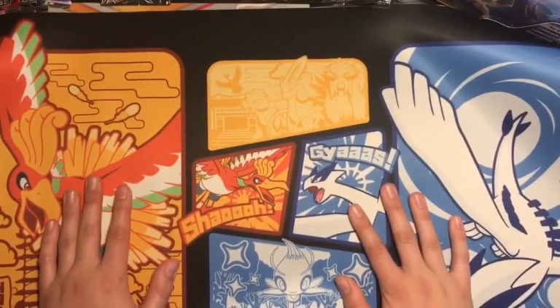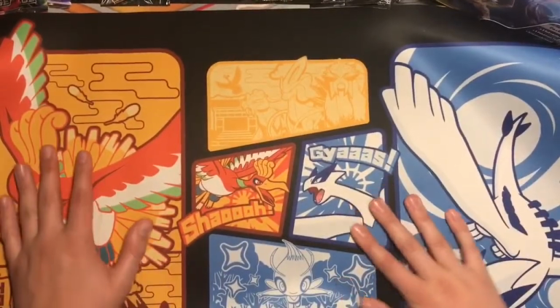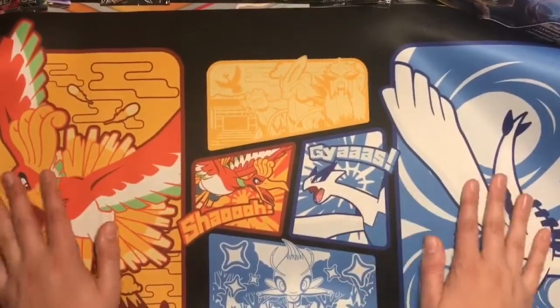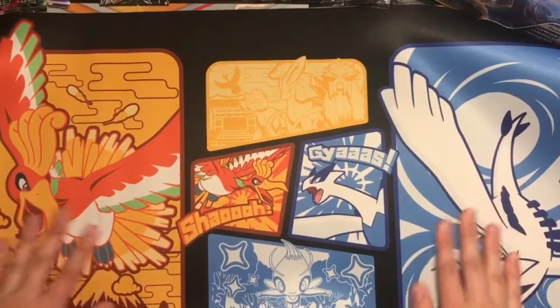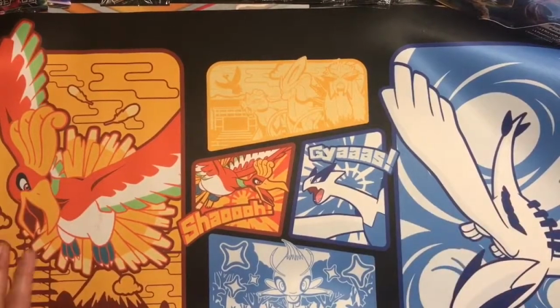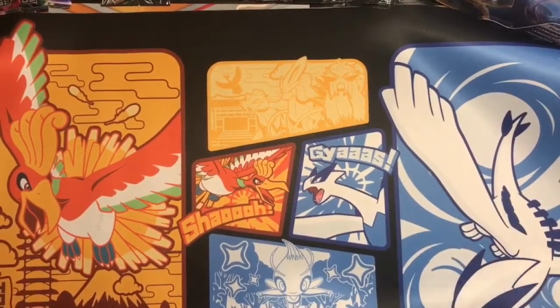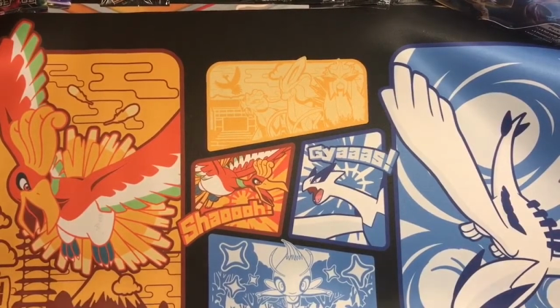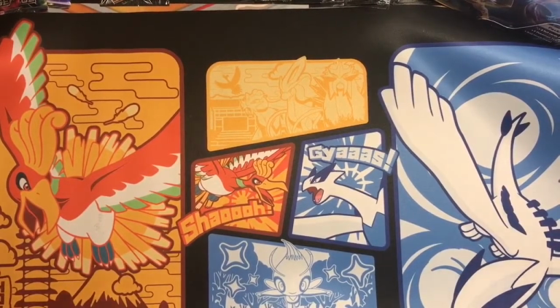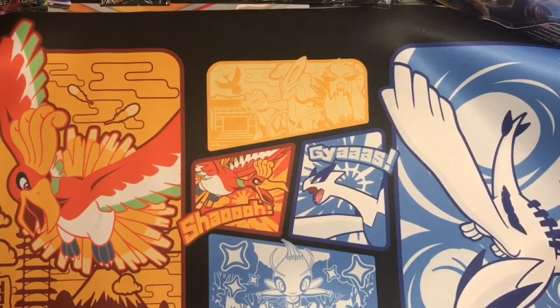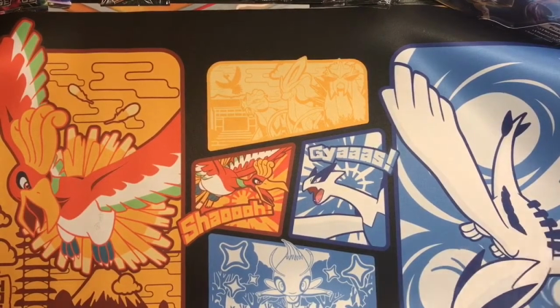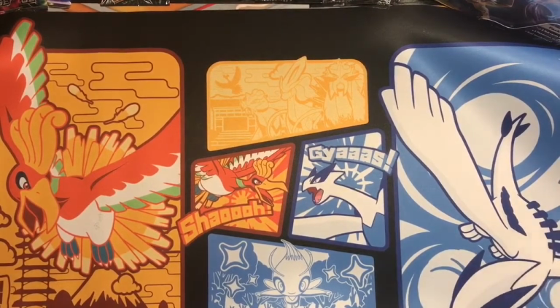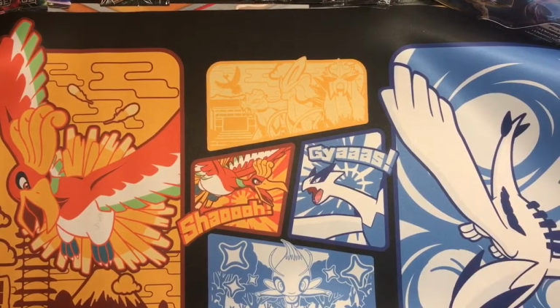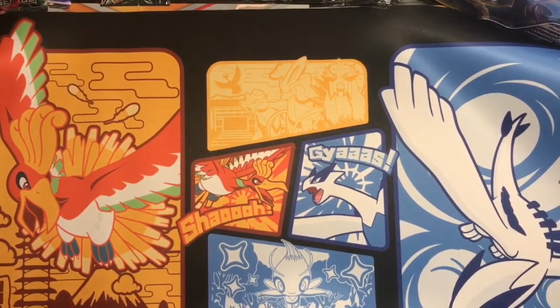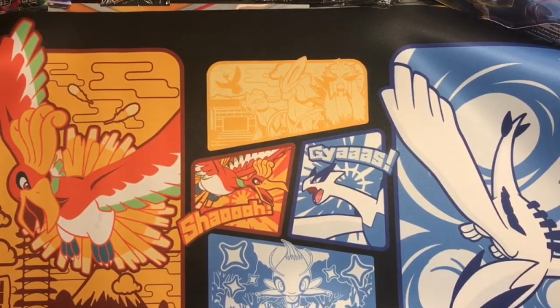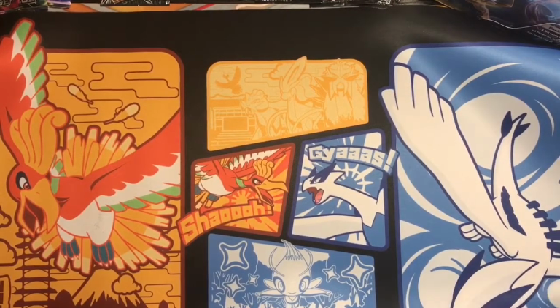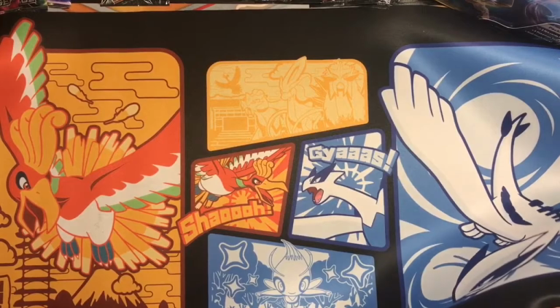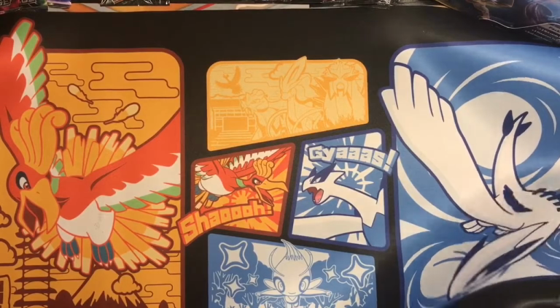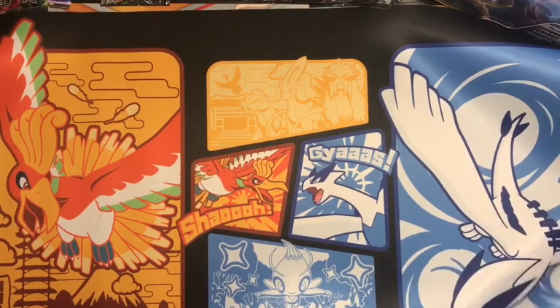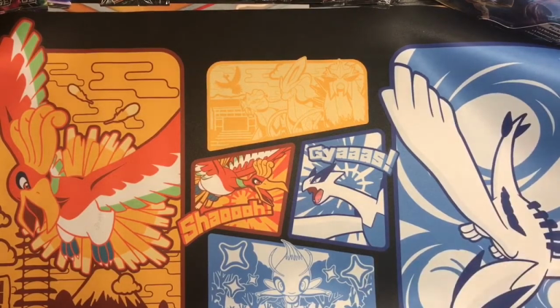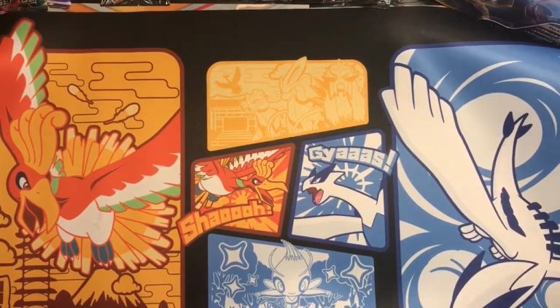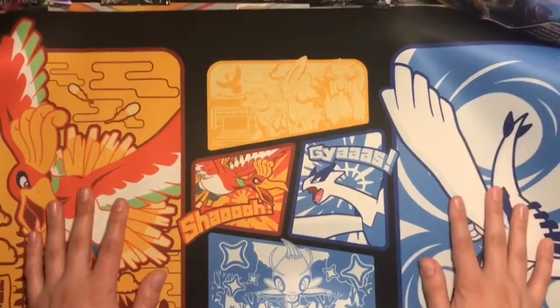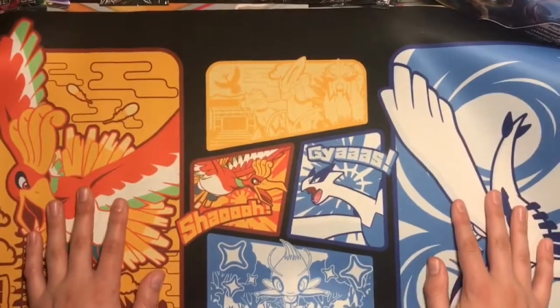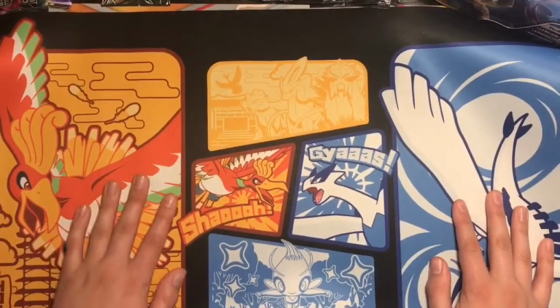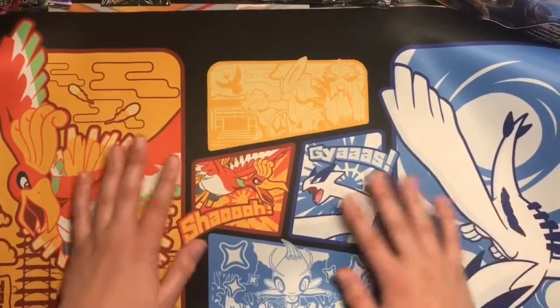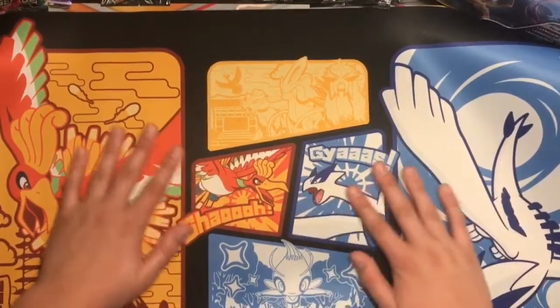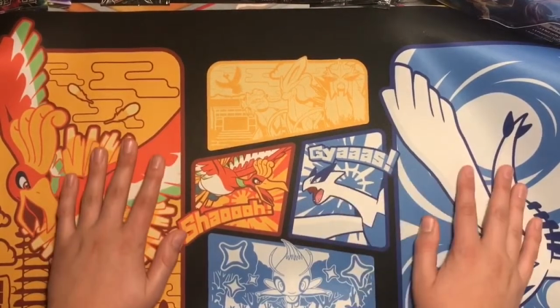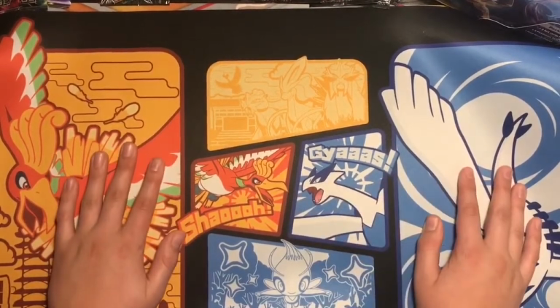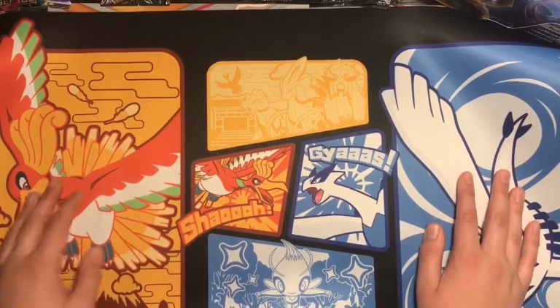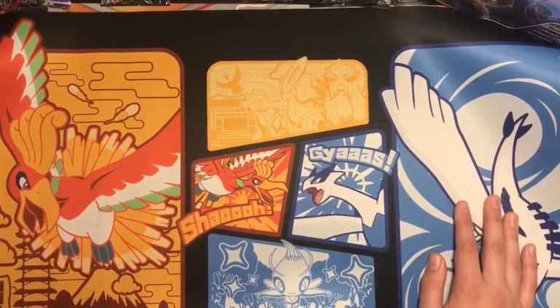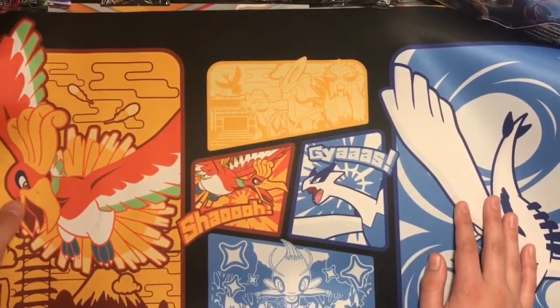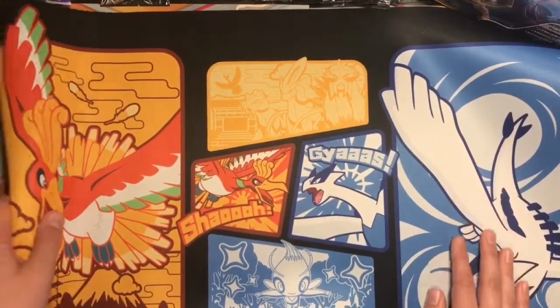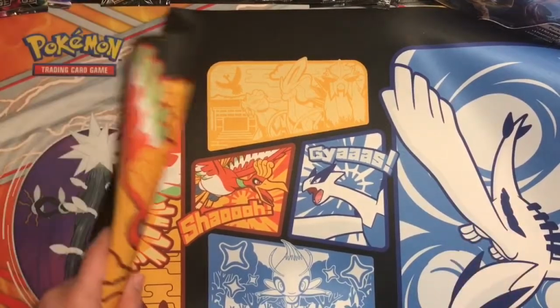I definitely recommend getting a mat like this. This came out this year, 2018, right over there in that corner. I actually really love this. The link will definitely be in the description if I can find it.